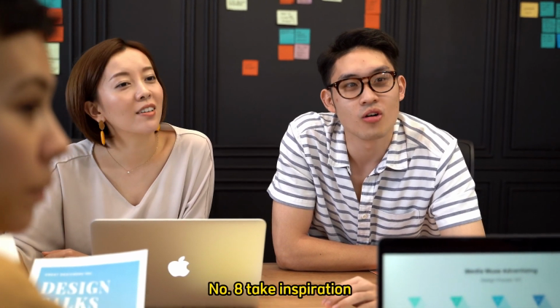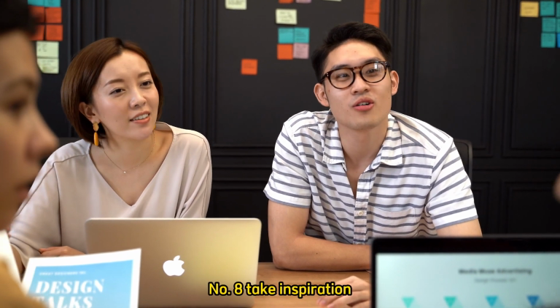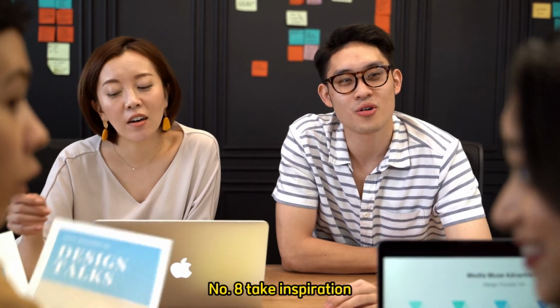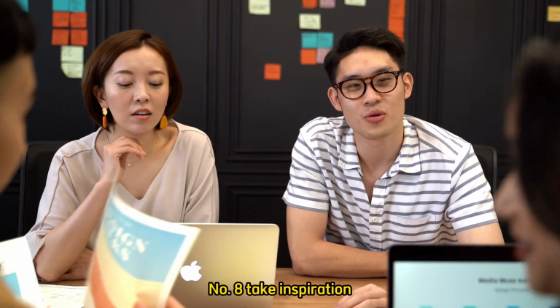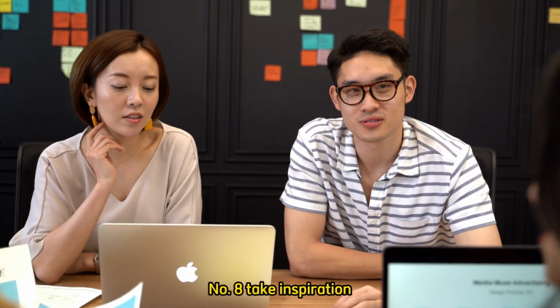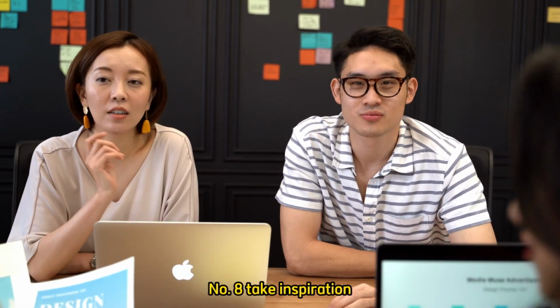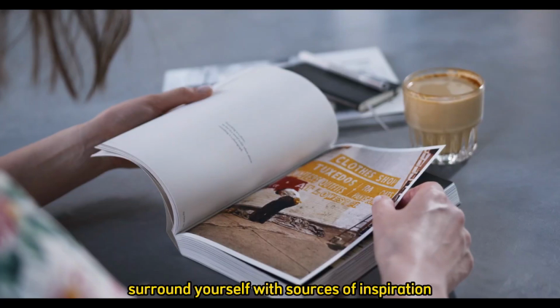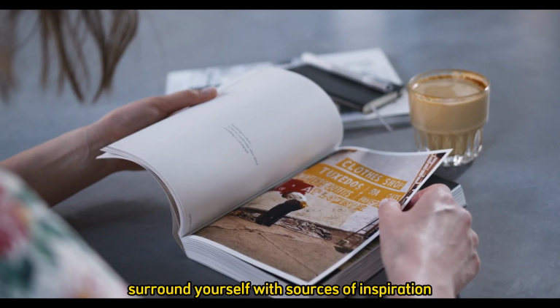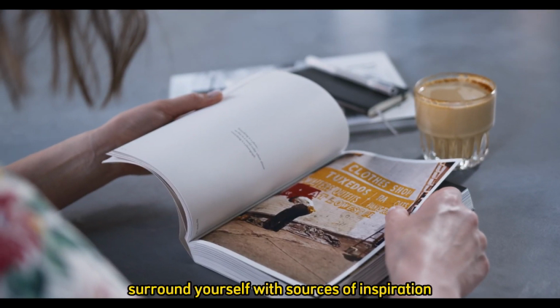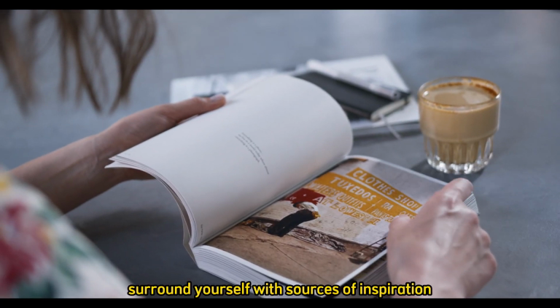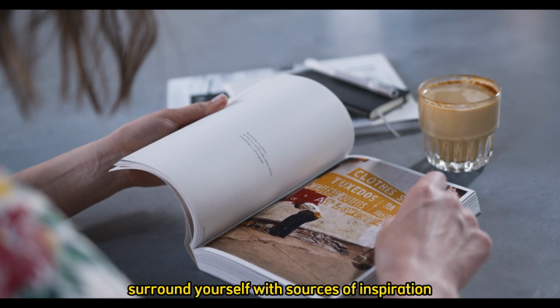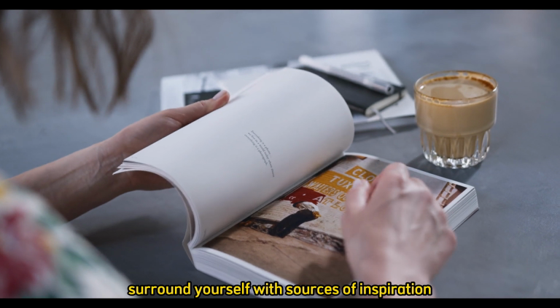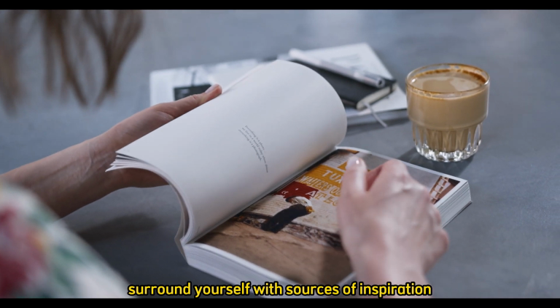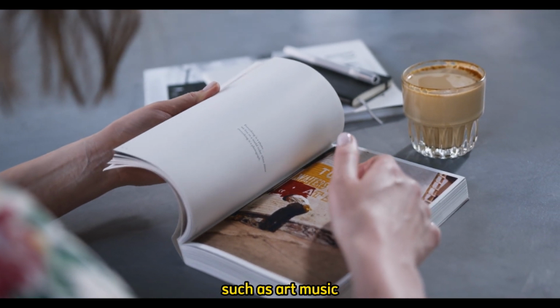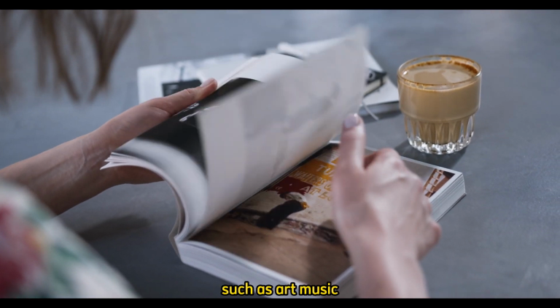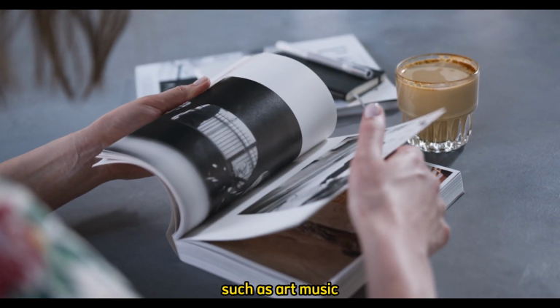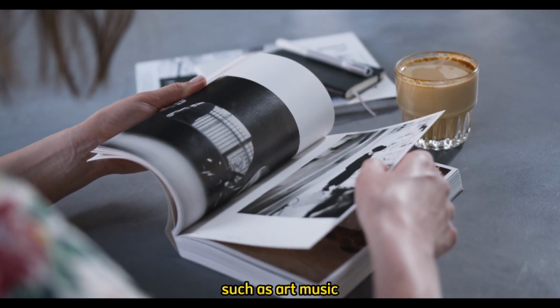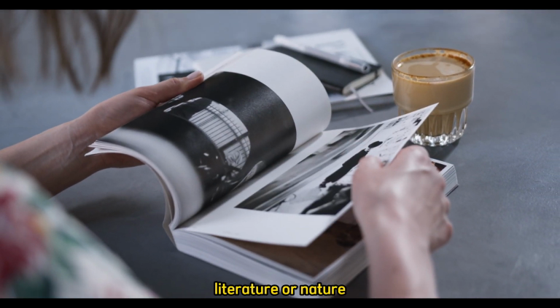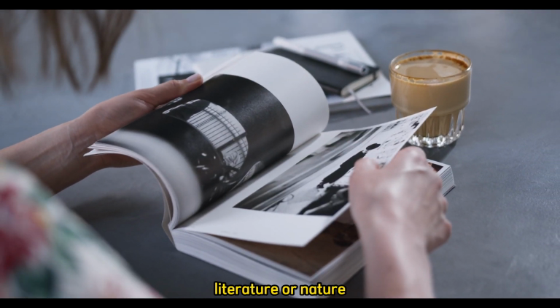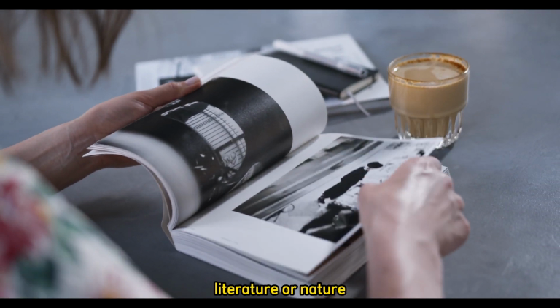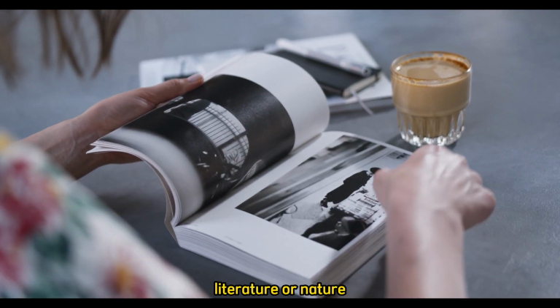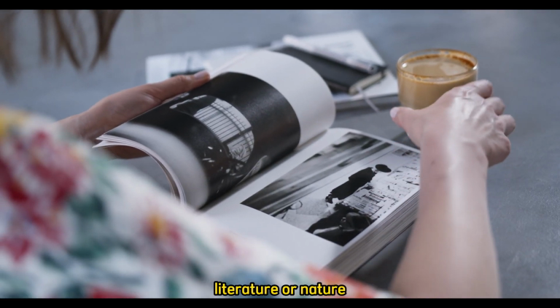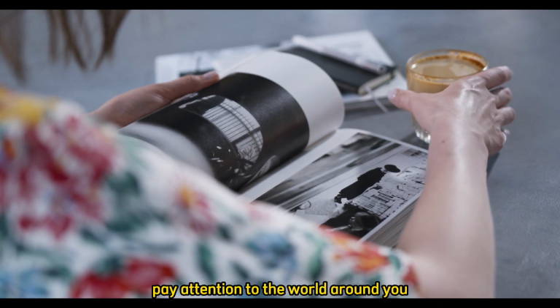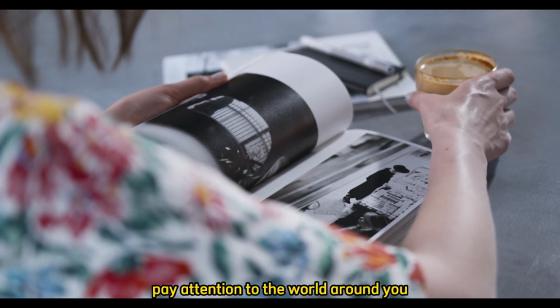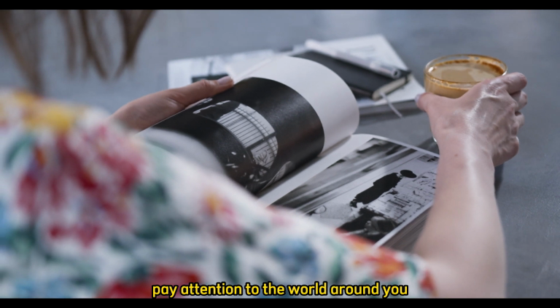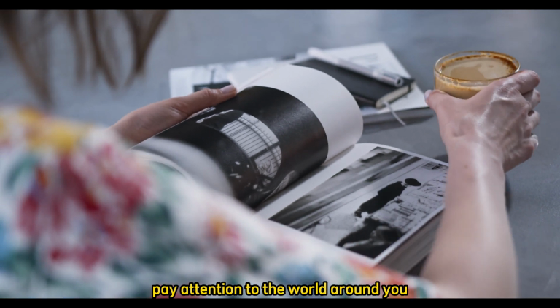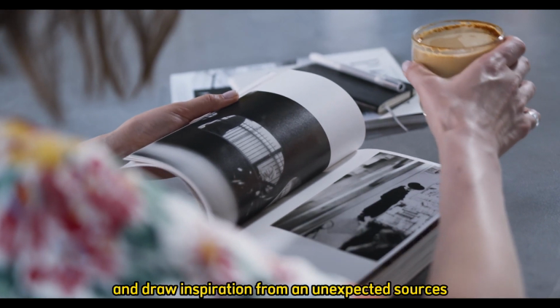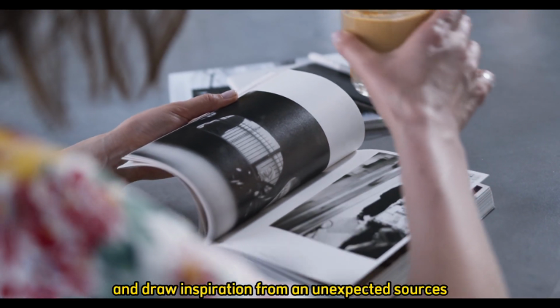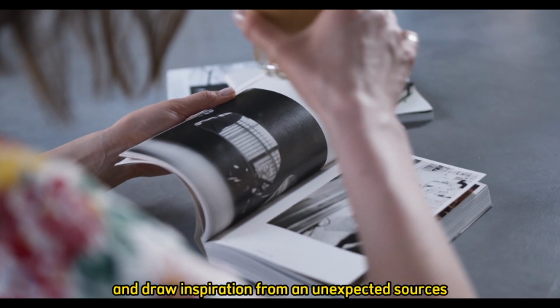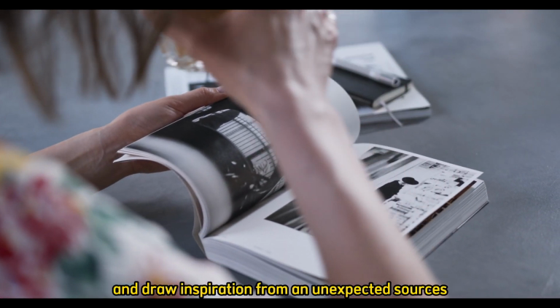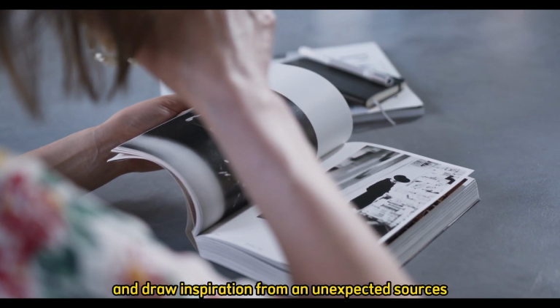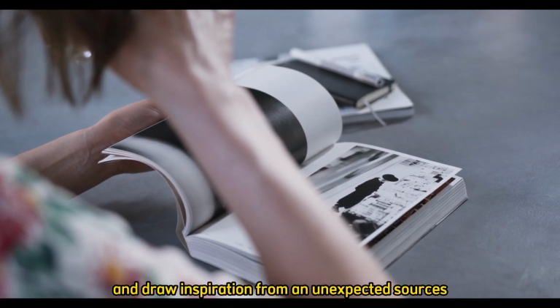Number 8: Seek inspiration. Surround yourself with sources of inspiration, such as art, music, literature, or nature. Pay attention to the world around you and draw inspiration from unexpected sources.